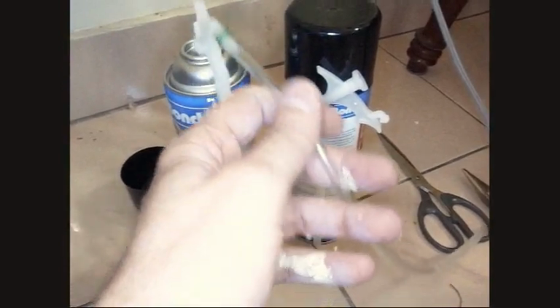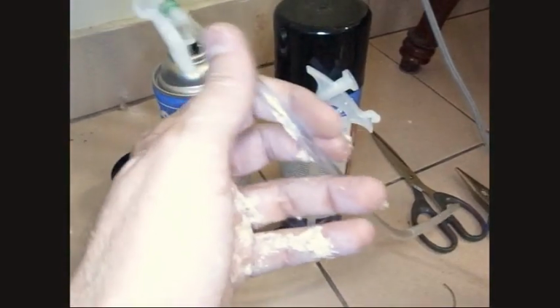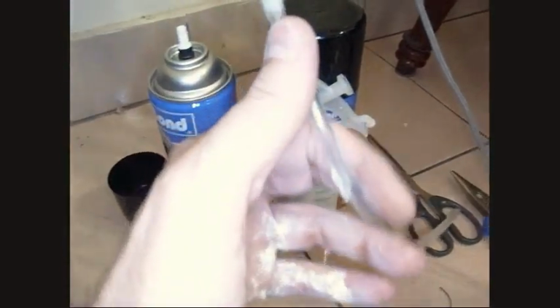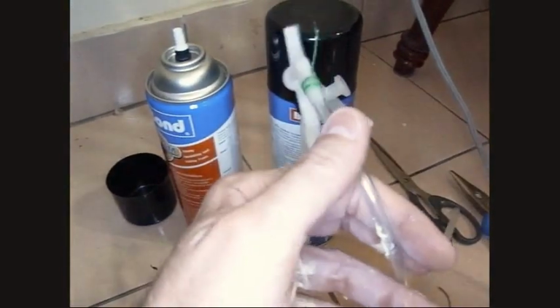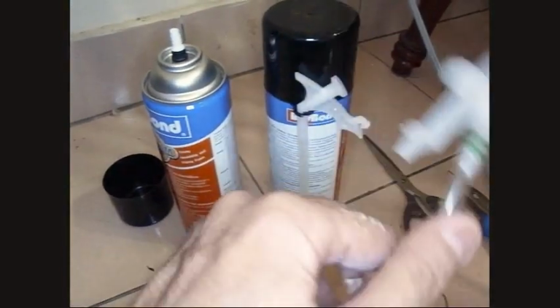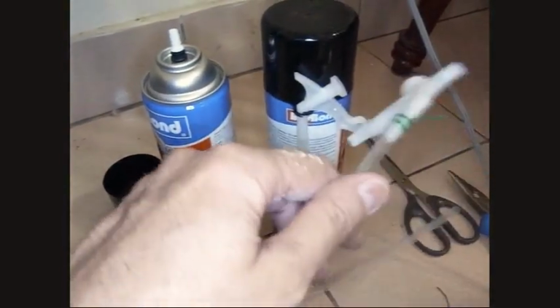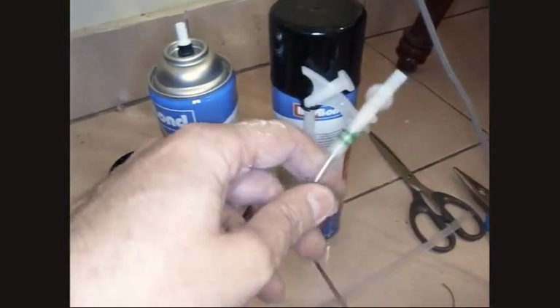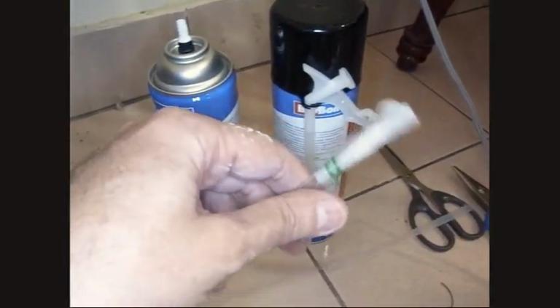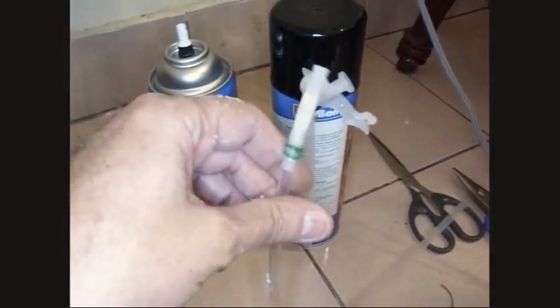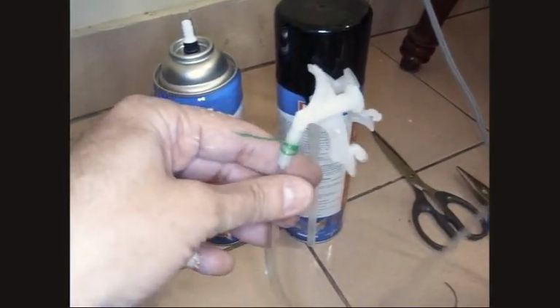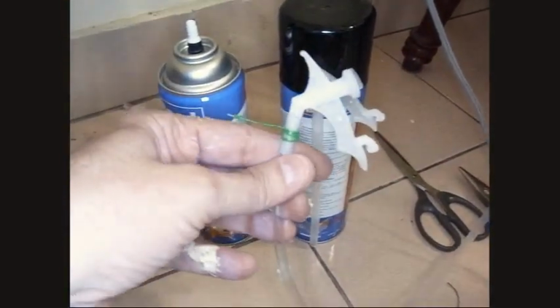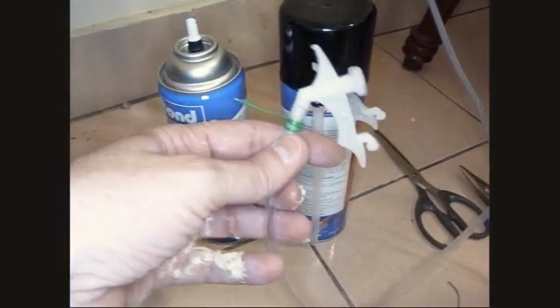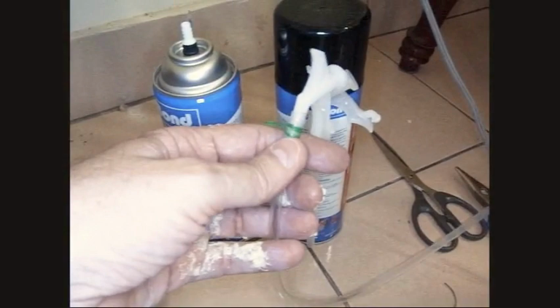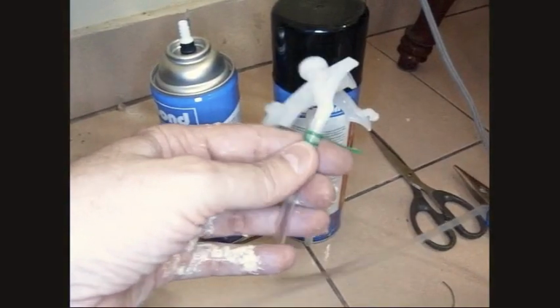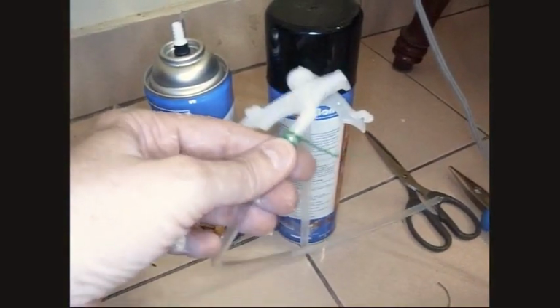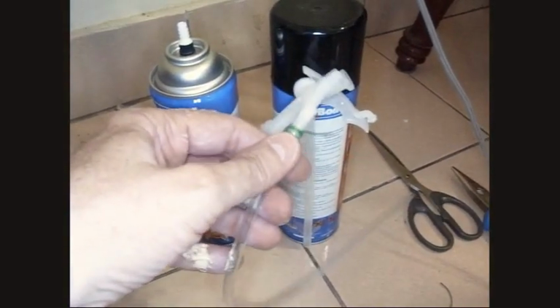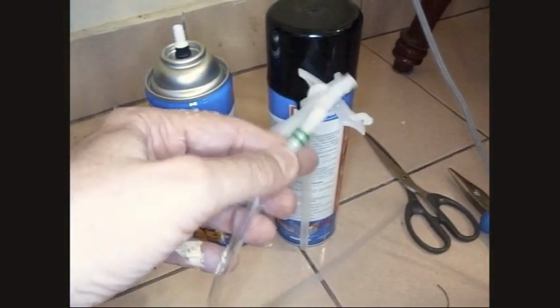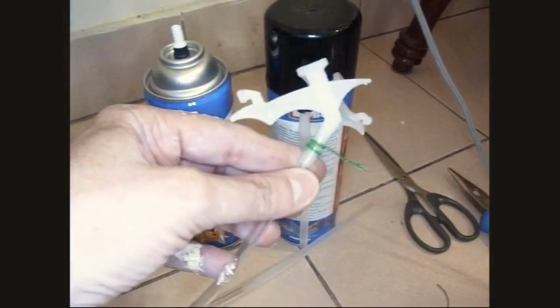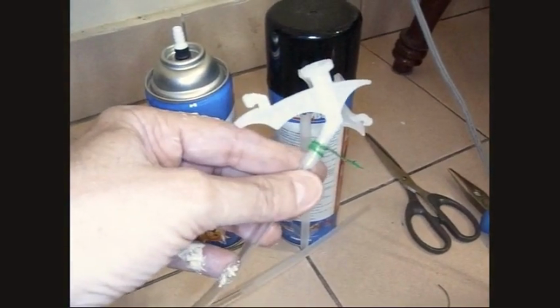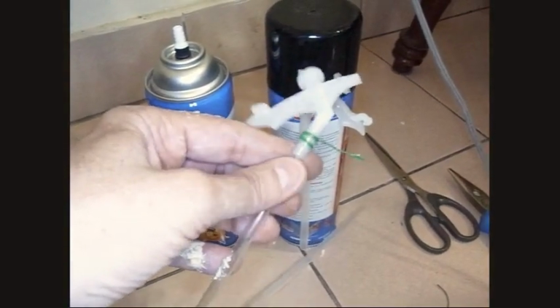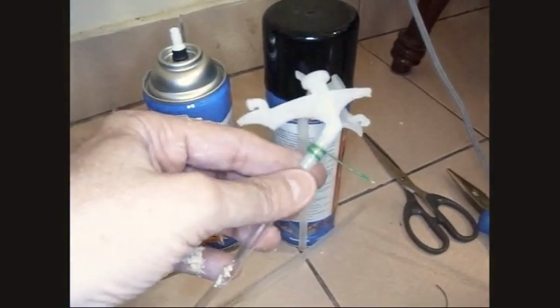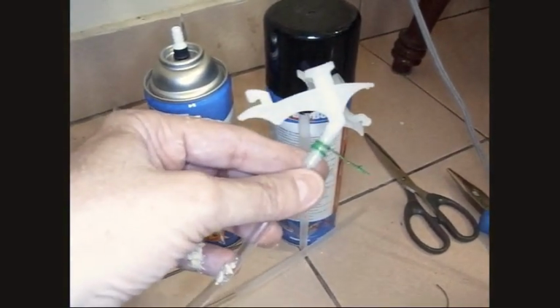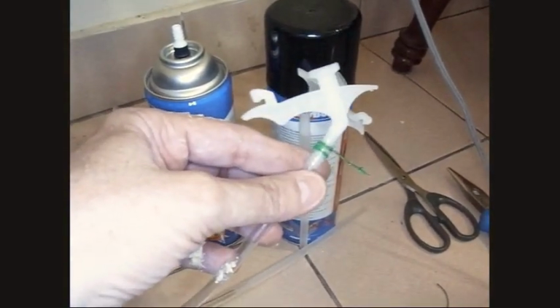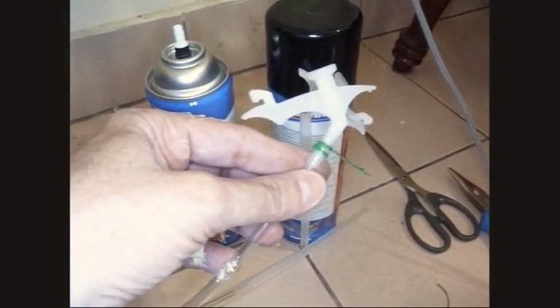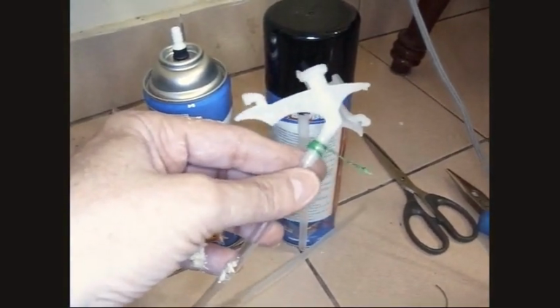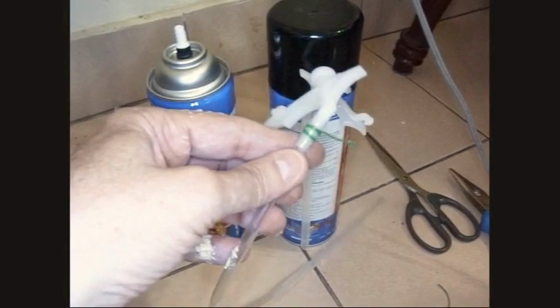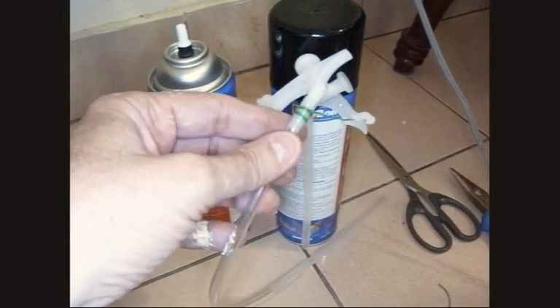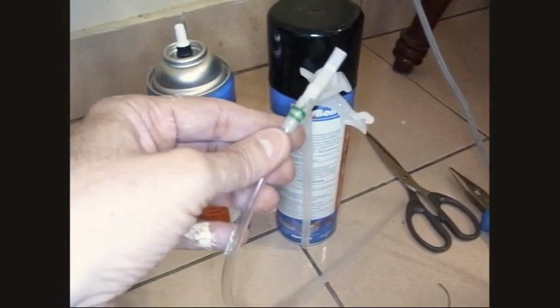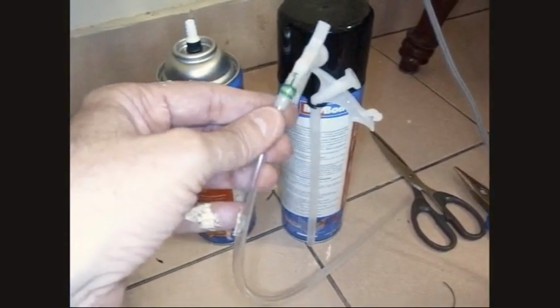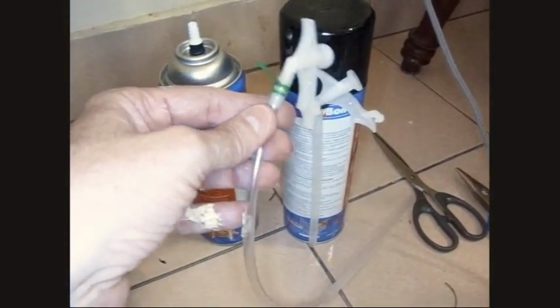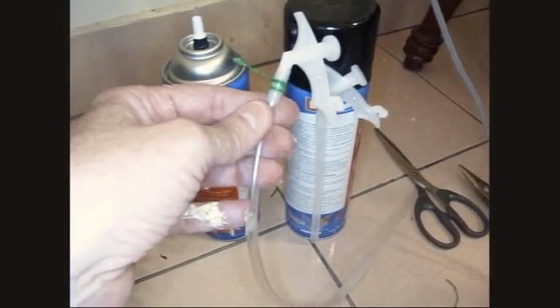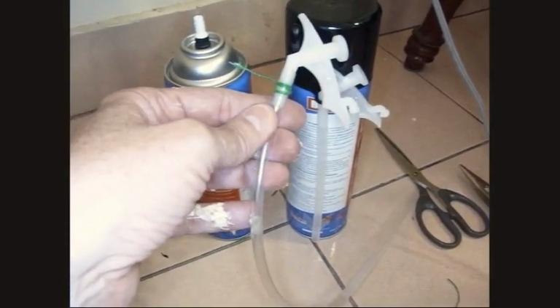You don't want to kink this while you're using it because it will blow apart and you'll end up with a mess, but if you're careful it really helps applying foam in tricky areas, getting around corners into cracks like I've been doing today.